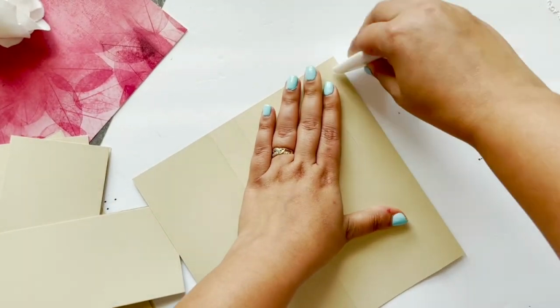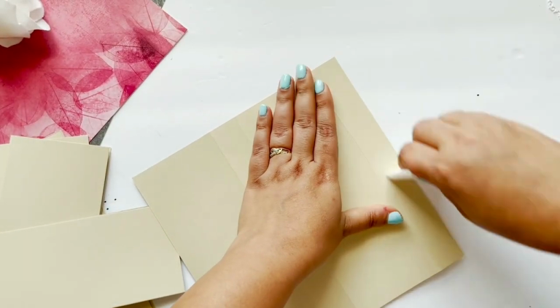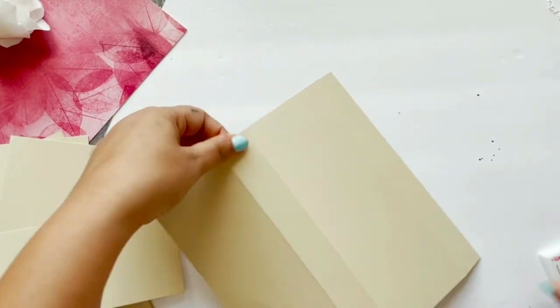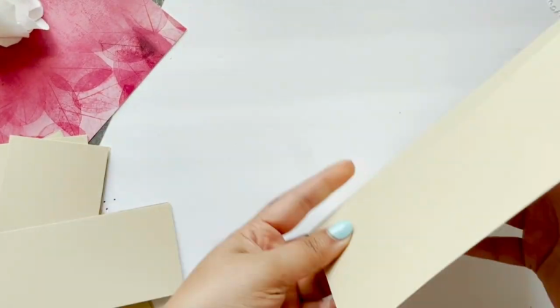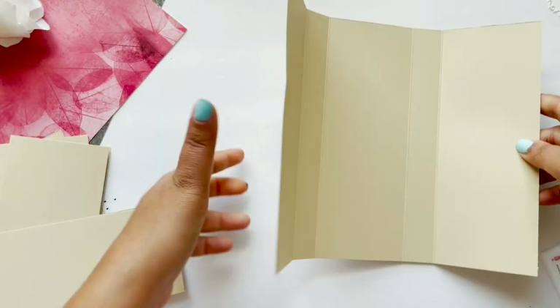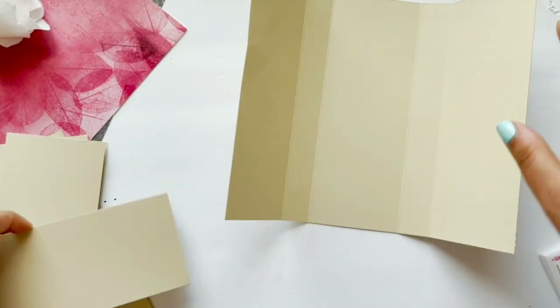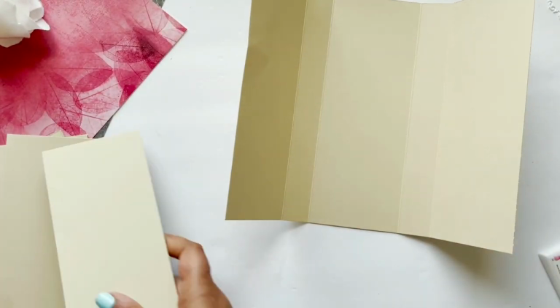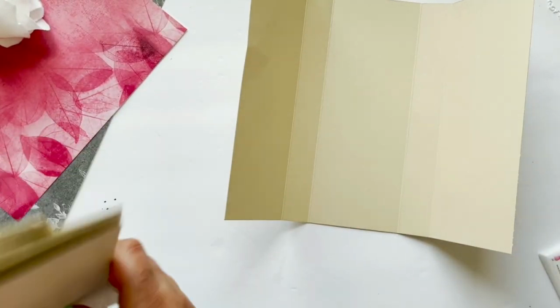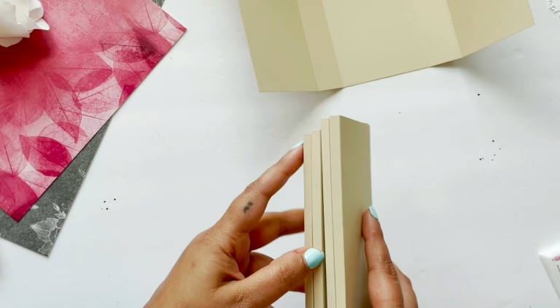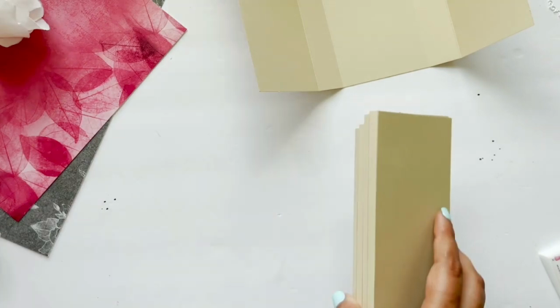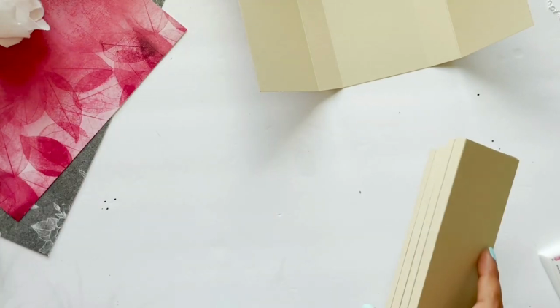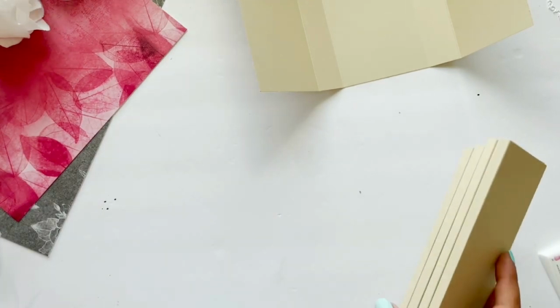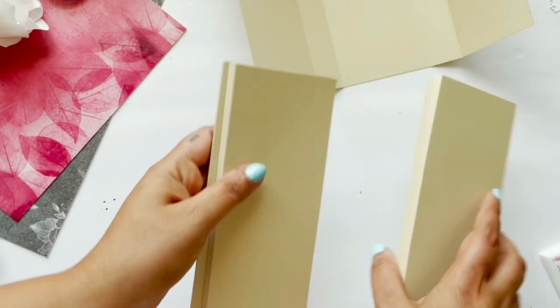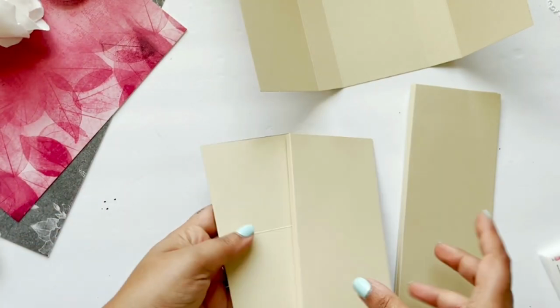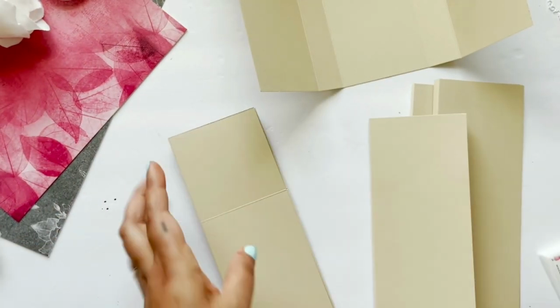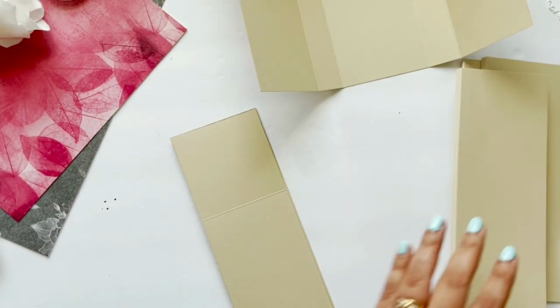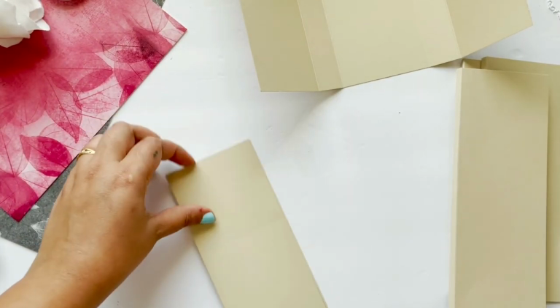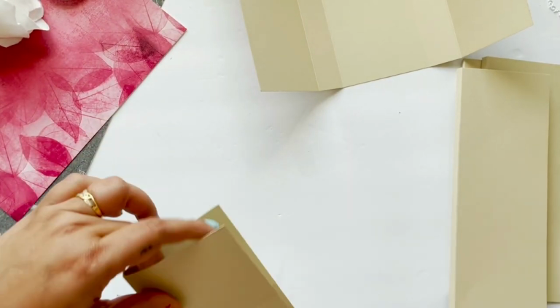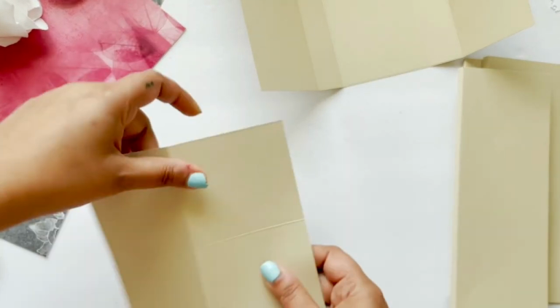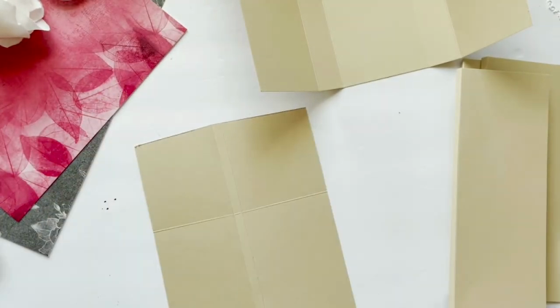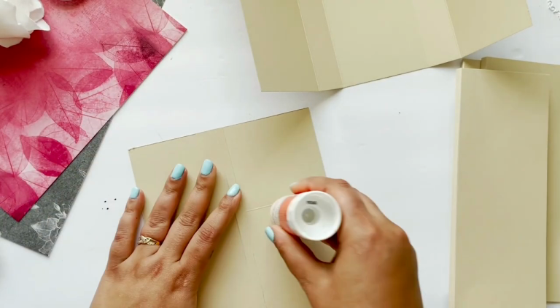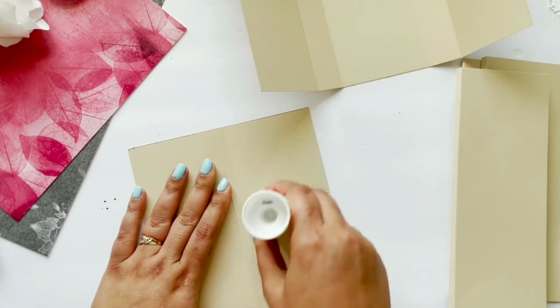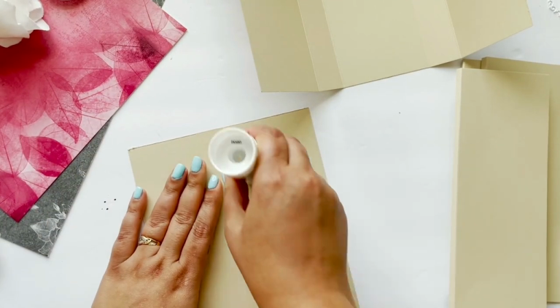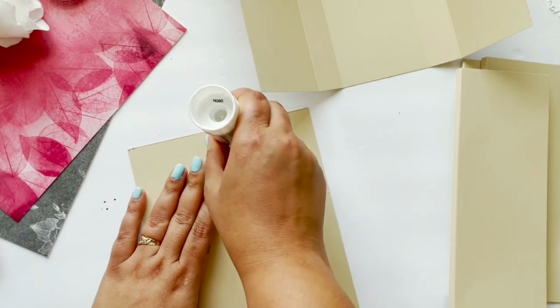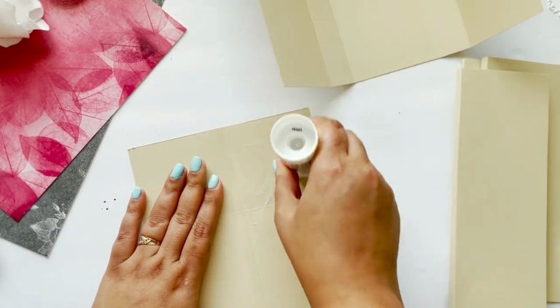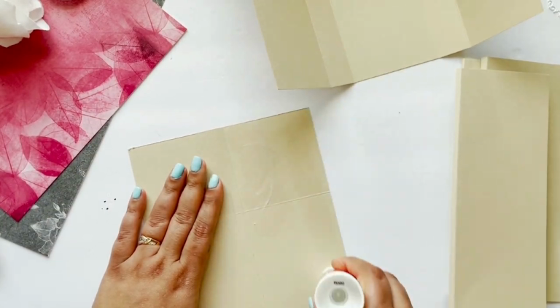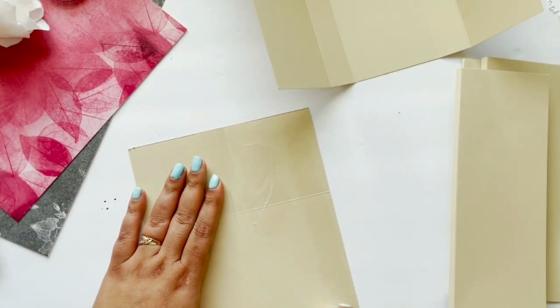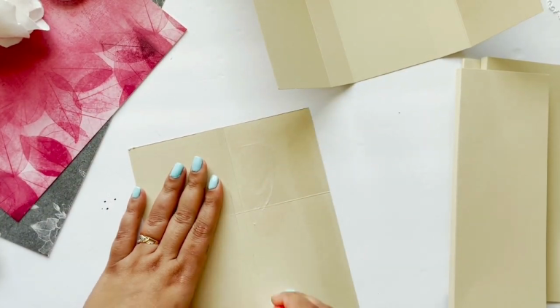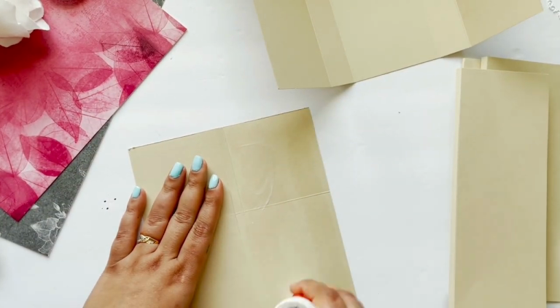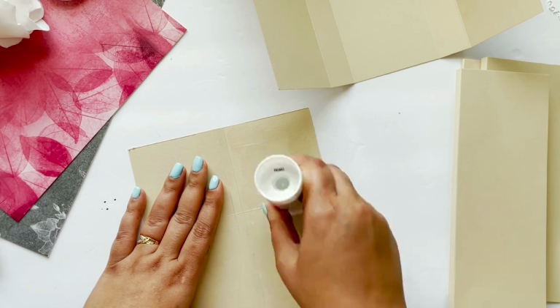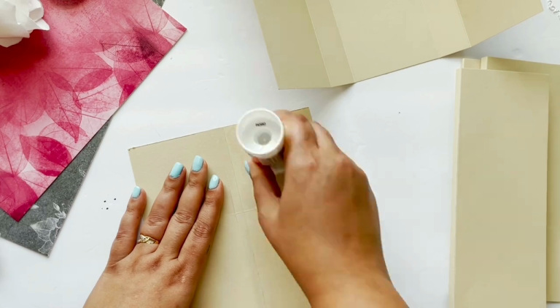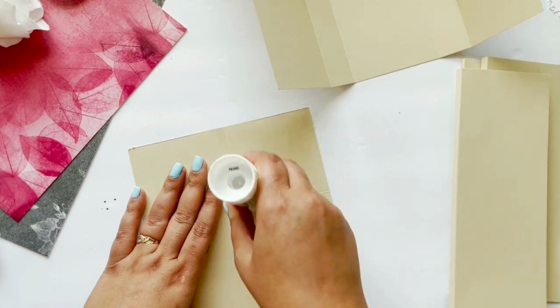My outer cover is ready. Now I'm going to prepare the inside pages for the album — for that I'm going to stick all these pages together.